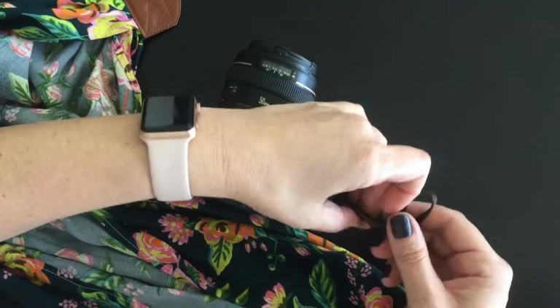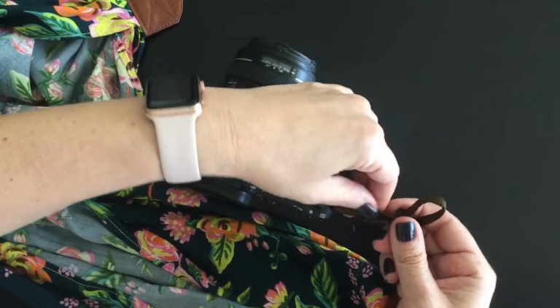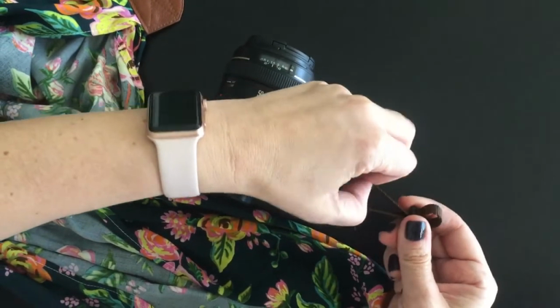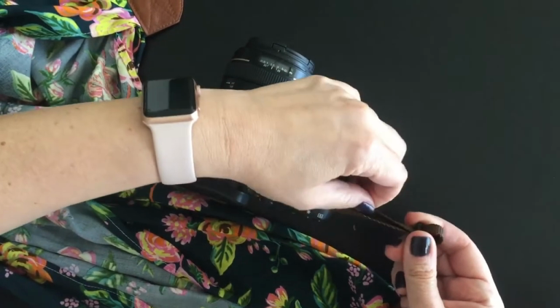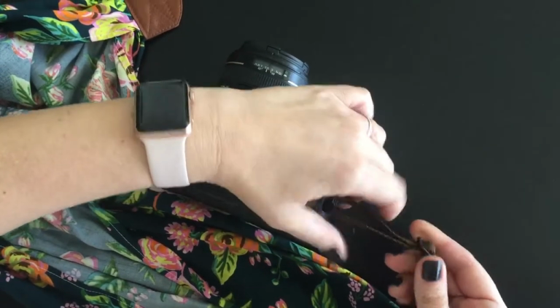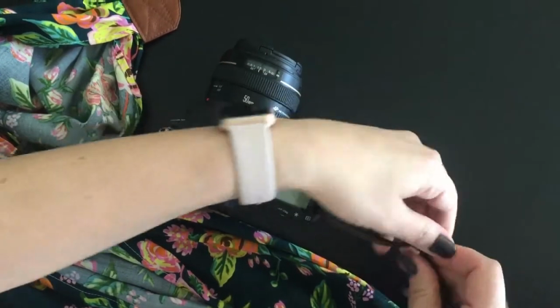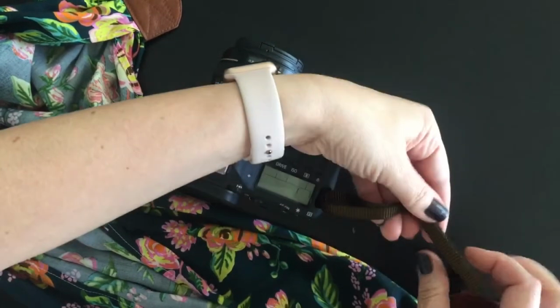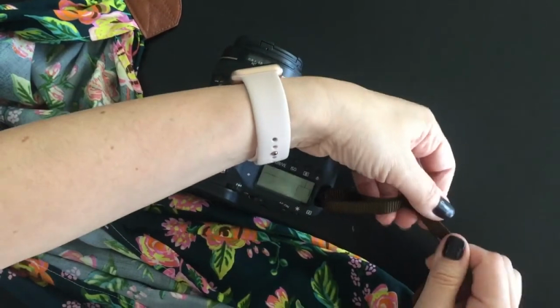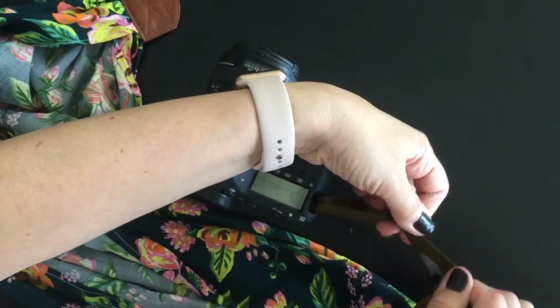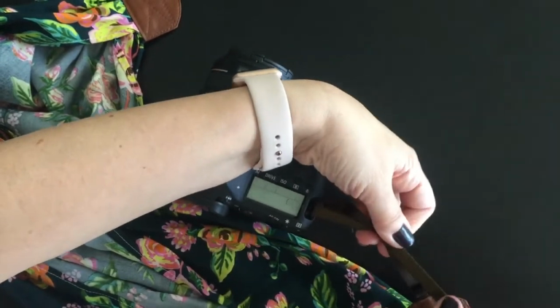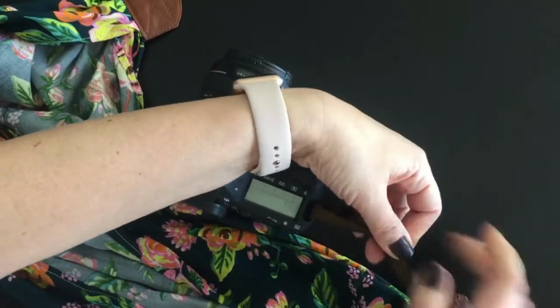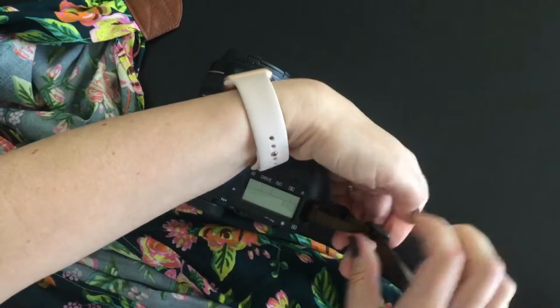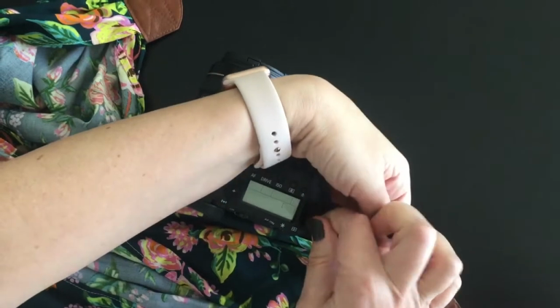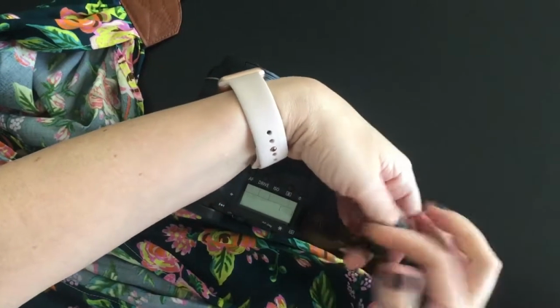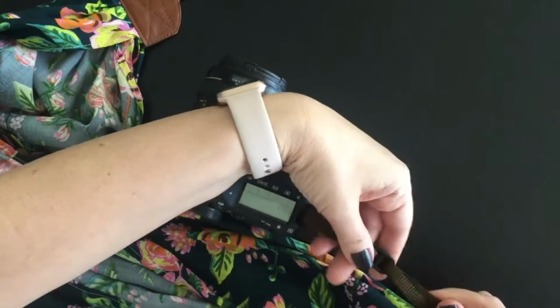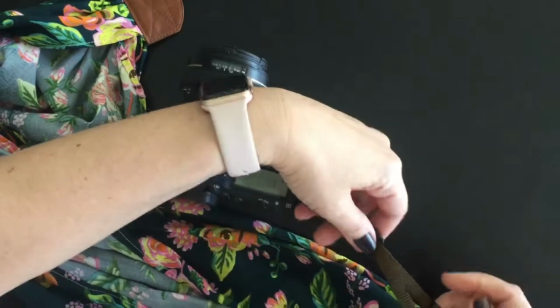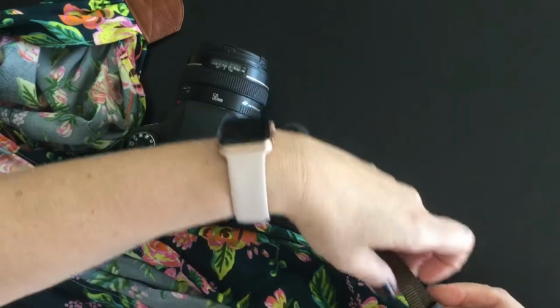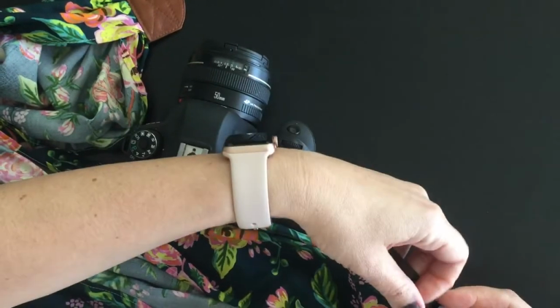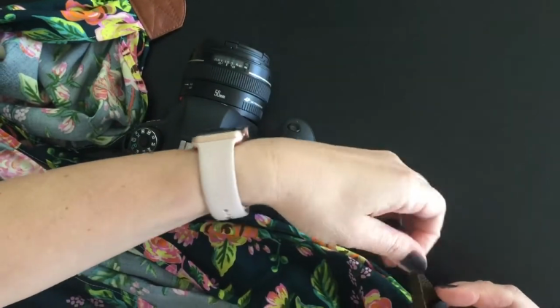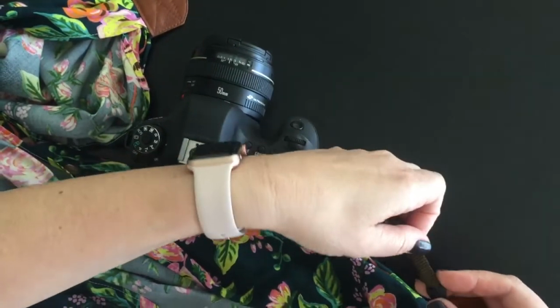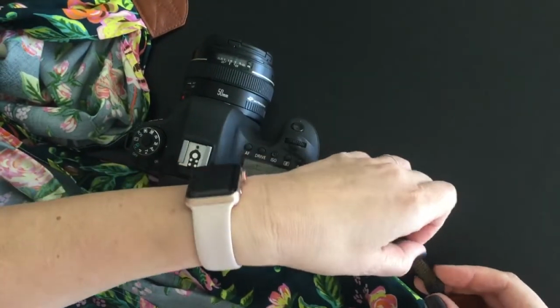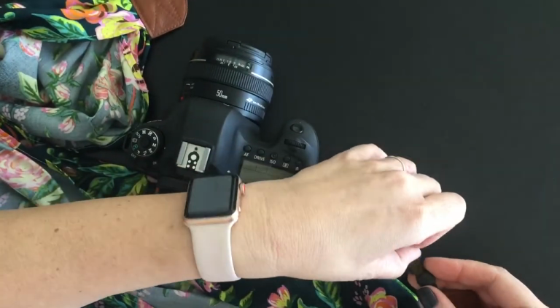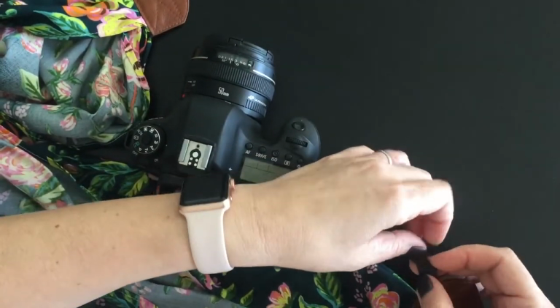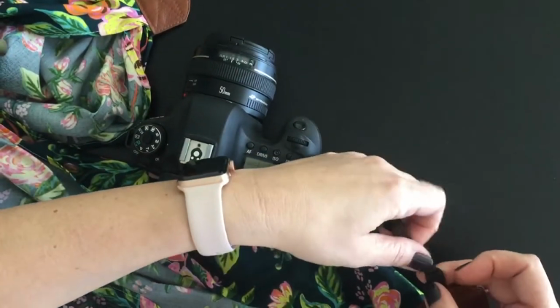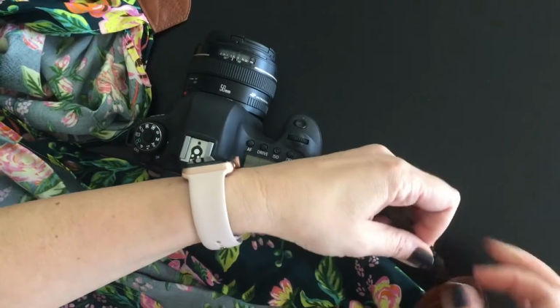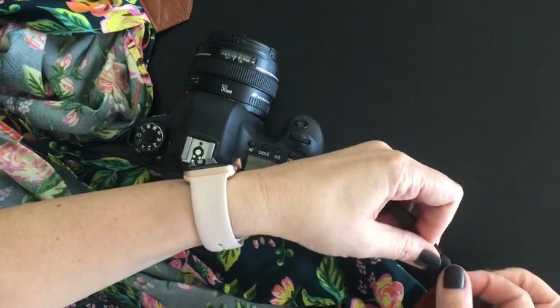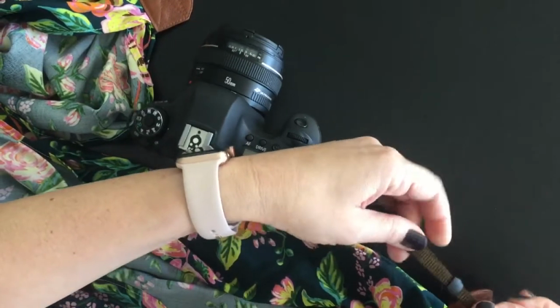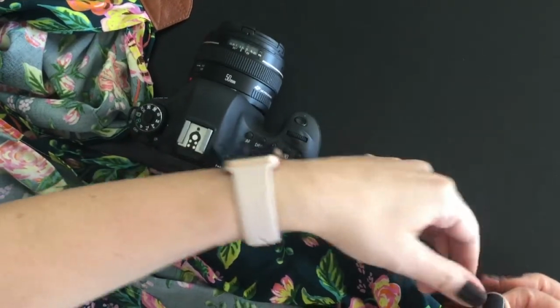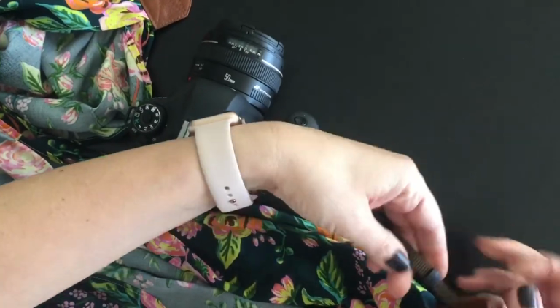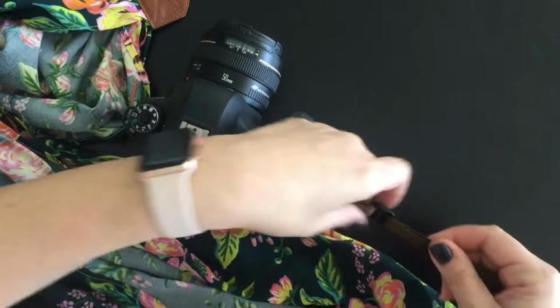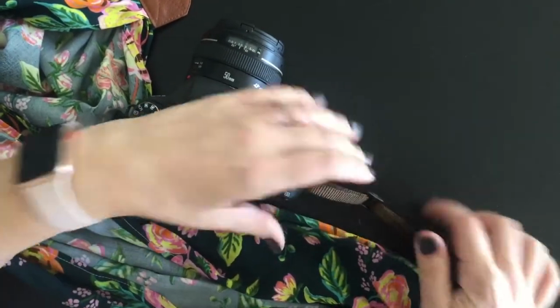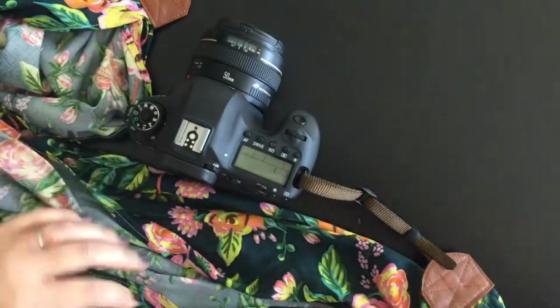Thread through the bottom, pull right up and right through. Then you can pull this loop tight and adjust however you need it to get it to the length that you need, and then right through the holder to hold the extra.